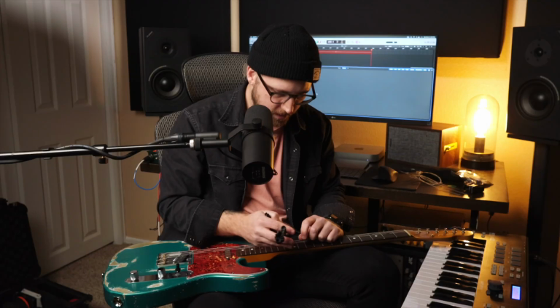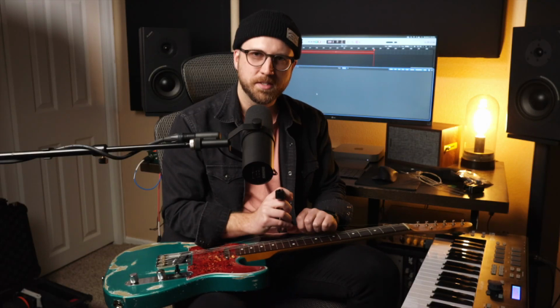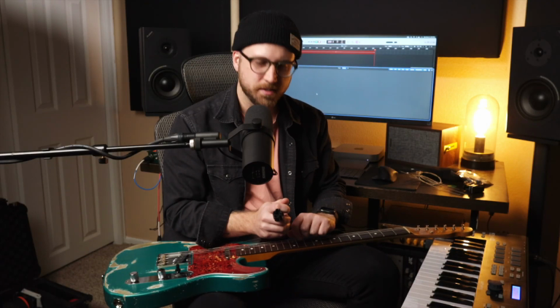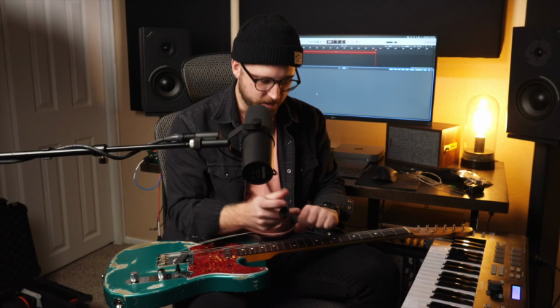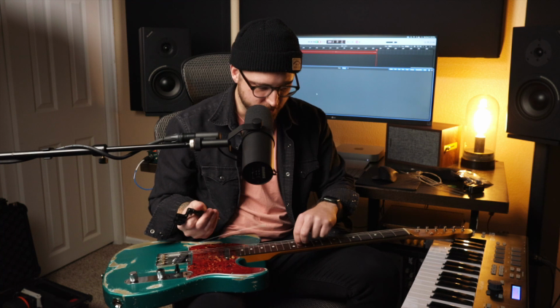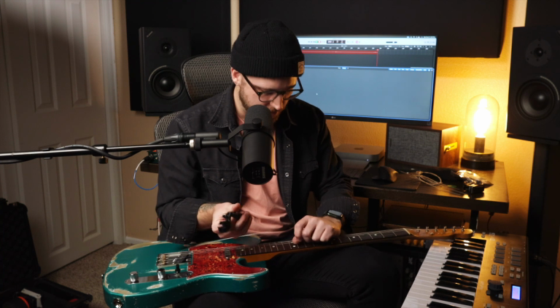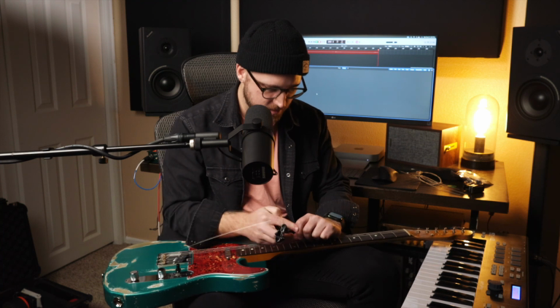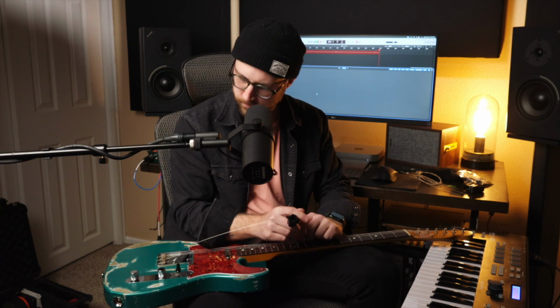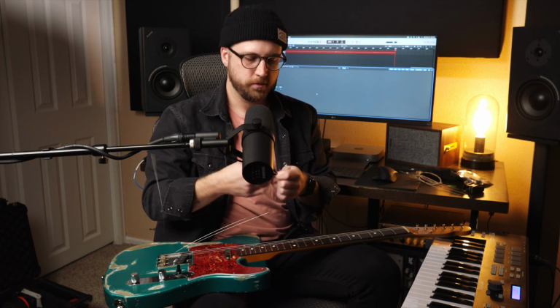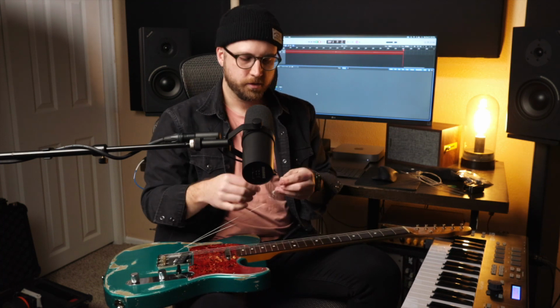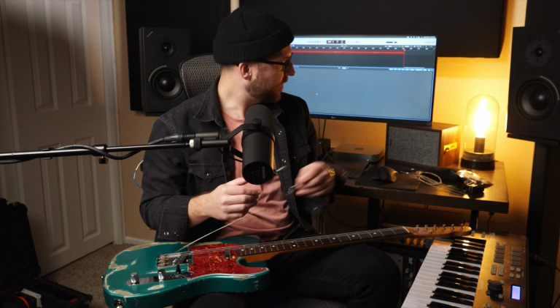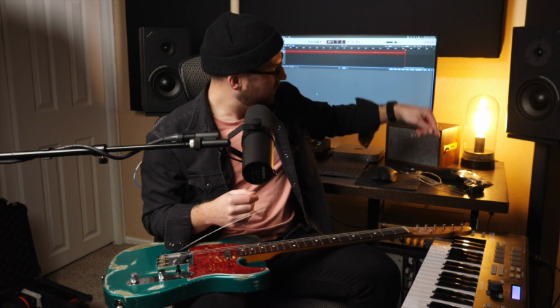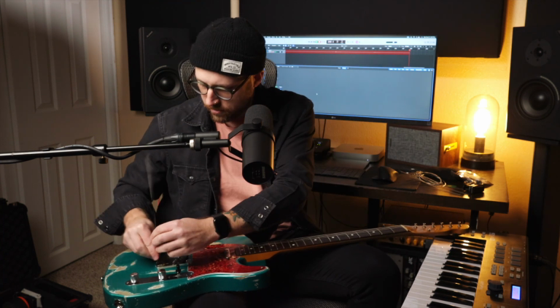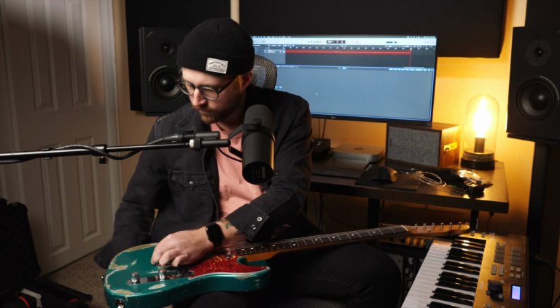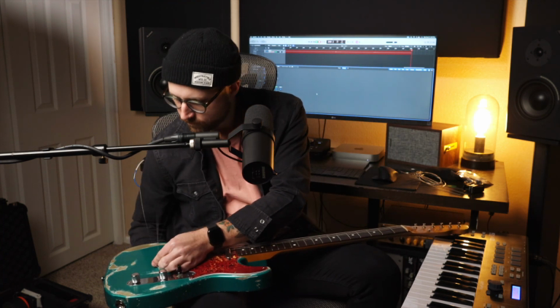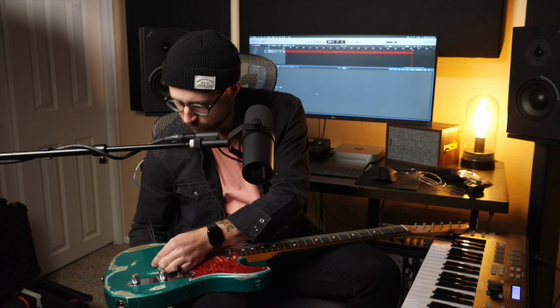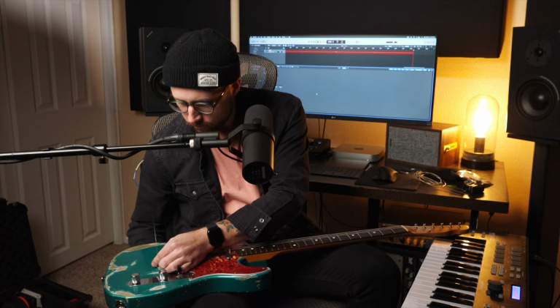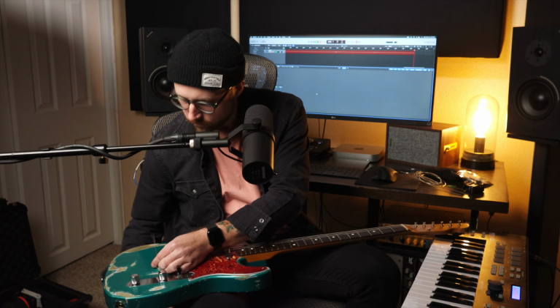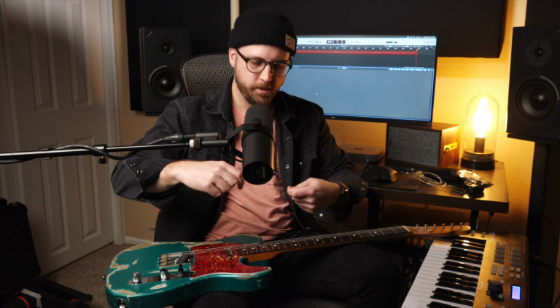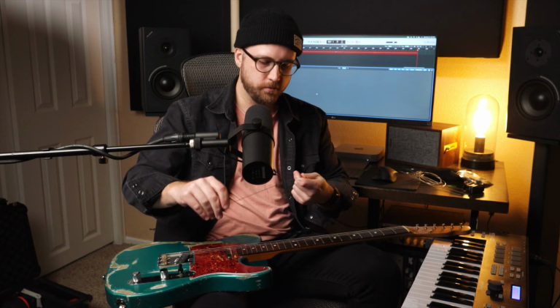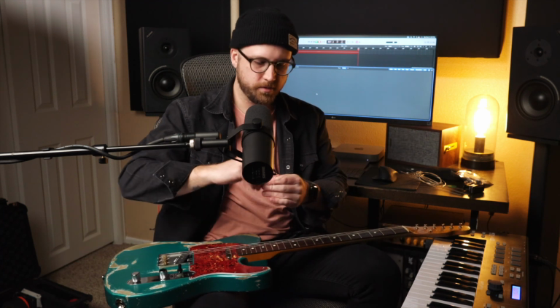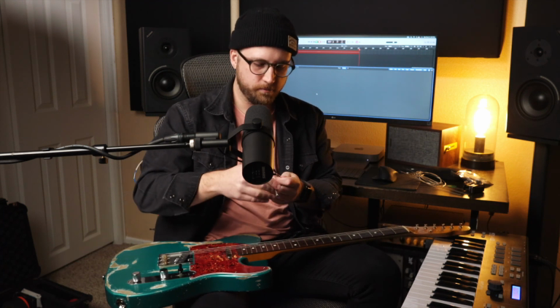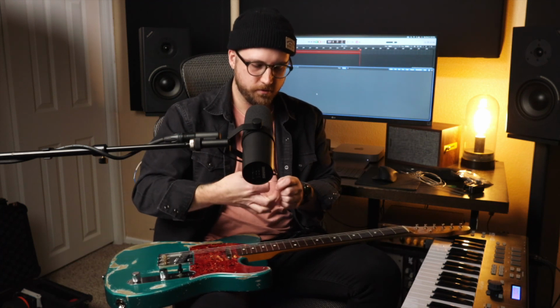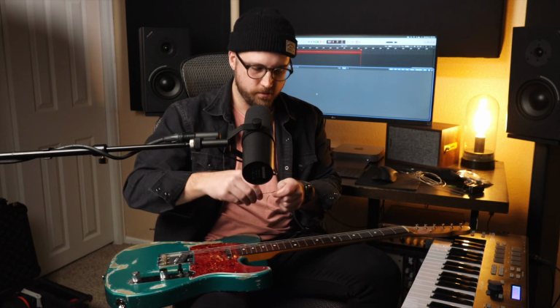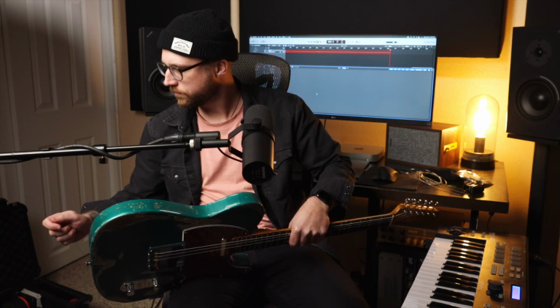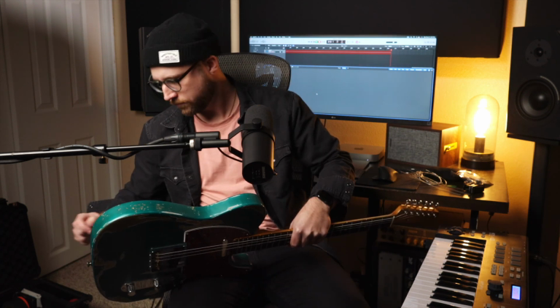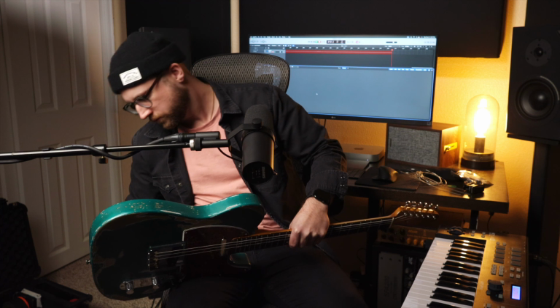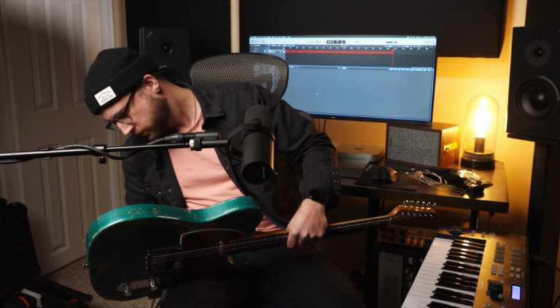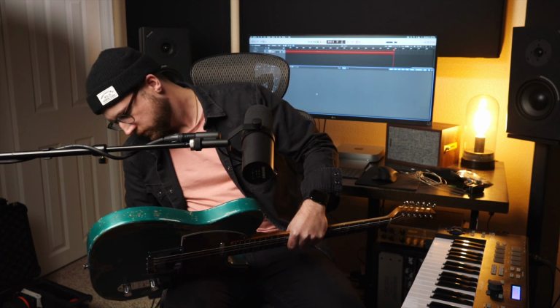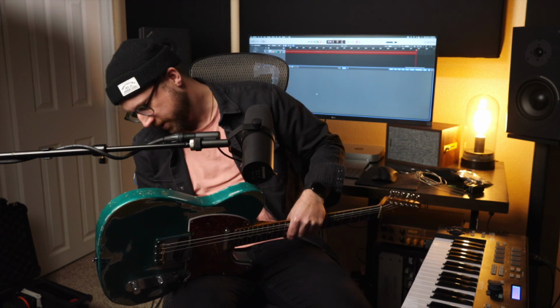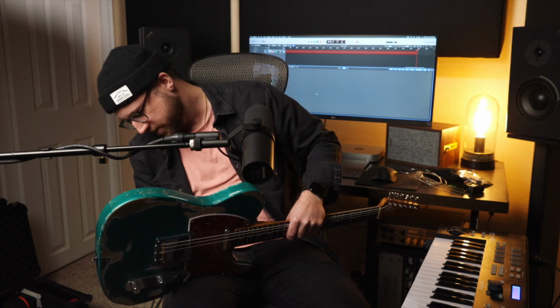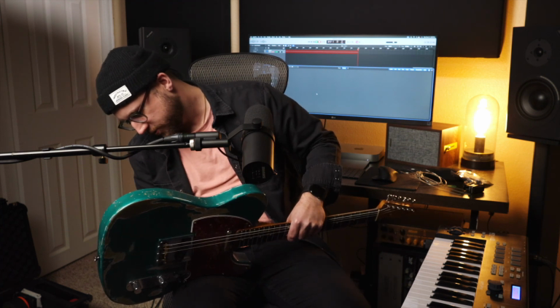Again, once the tension's gone I can cut them here in the middle. I'll roll these up just to keep things clean, and roll these ones up to keep them clean as well.